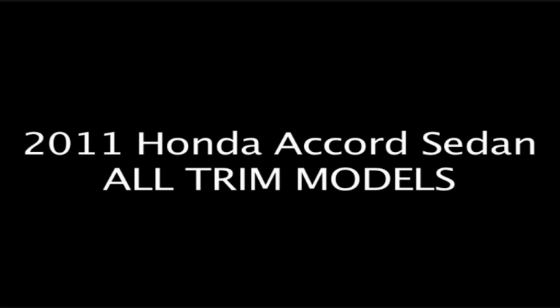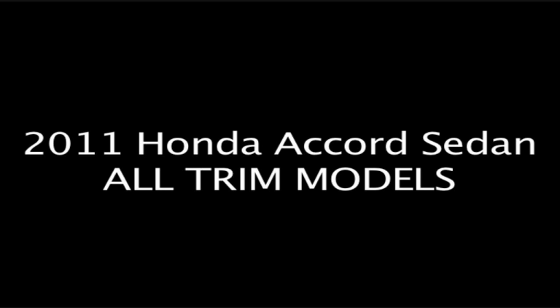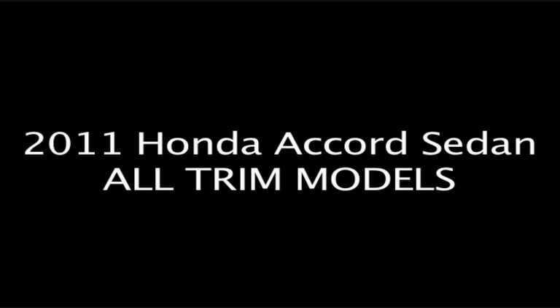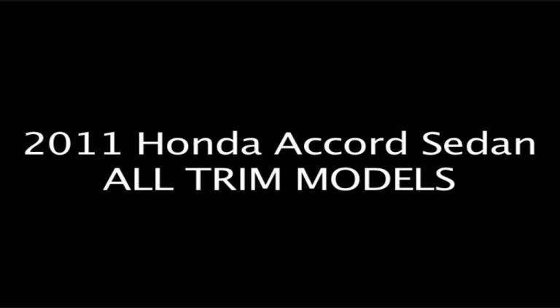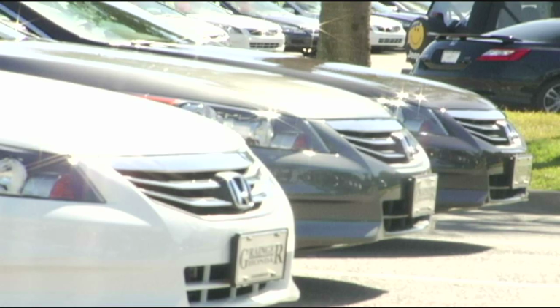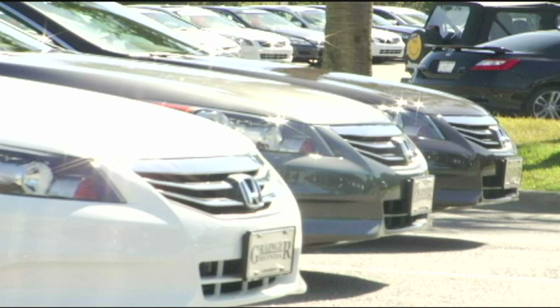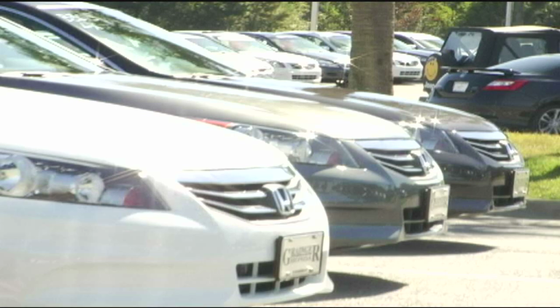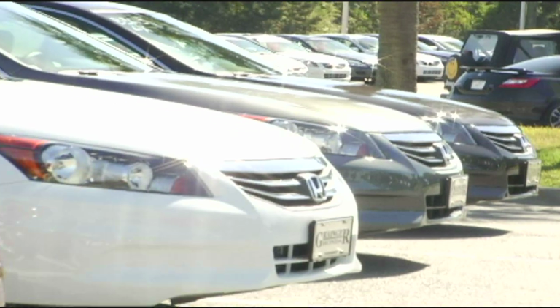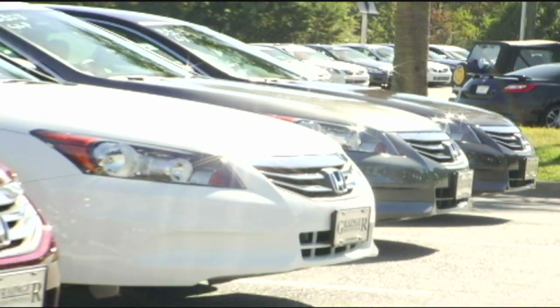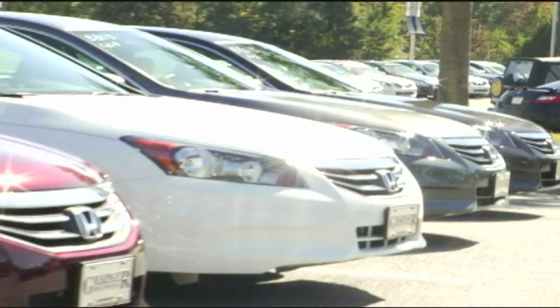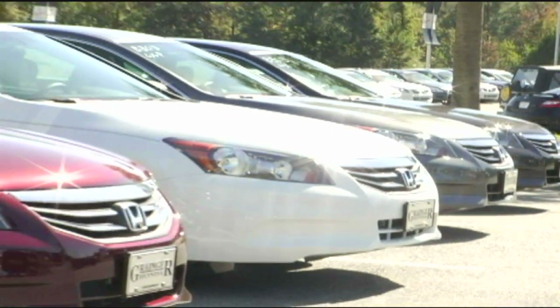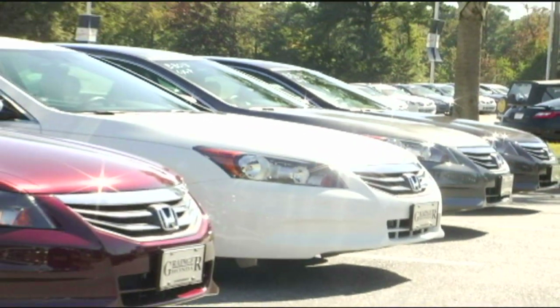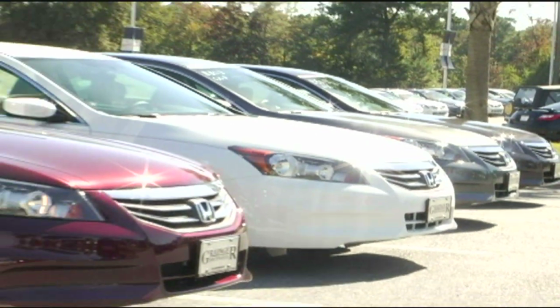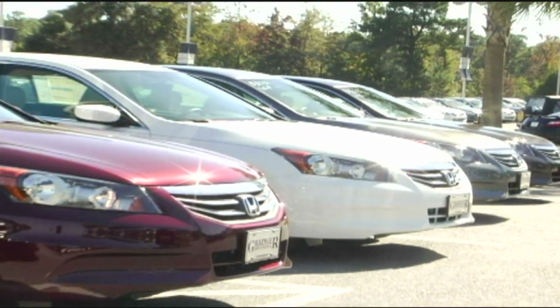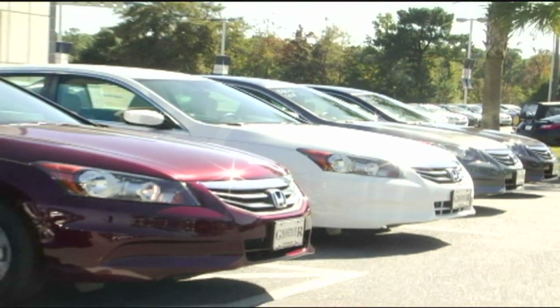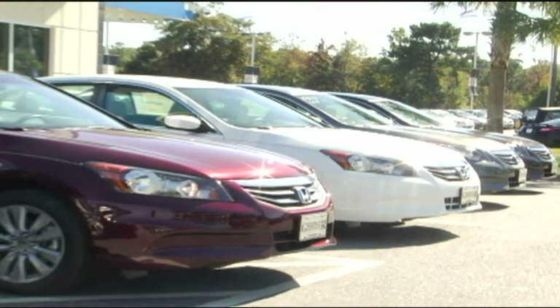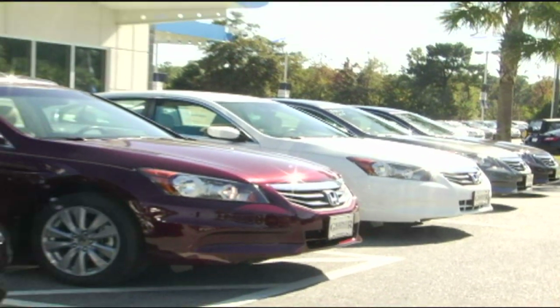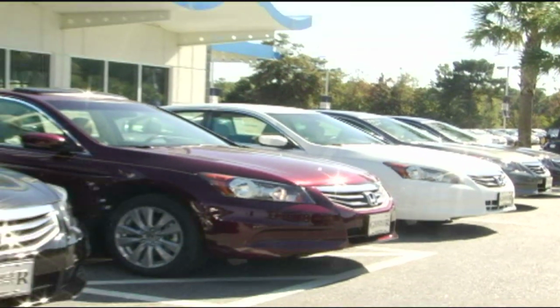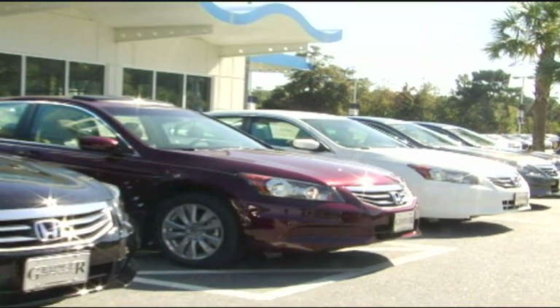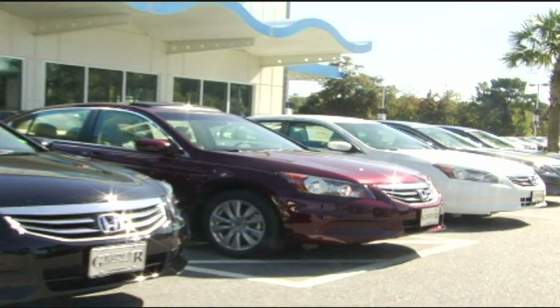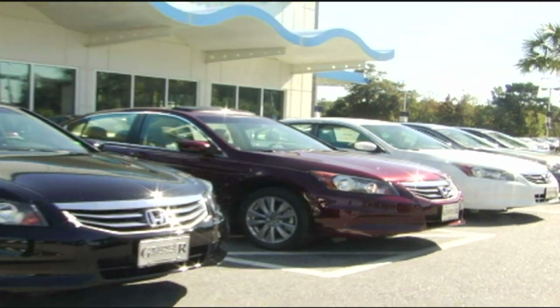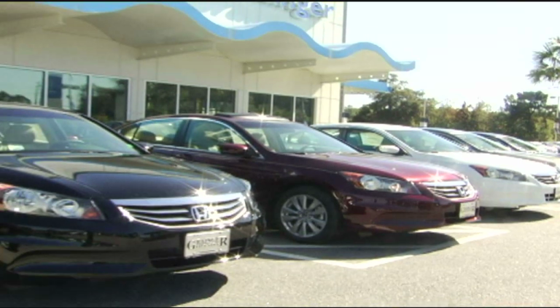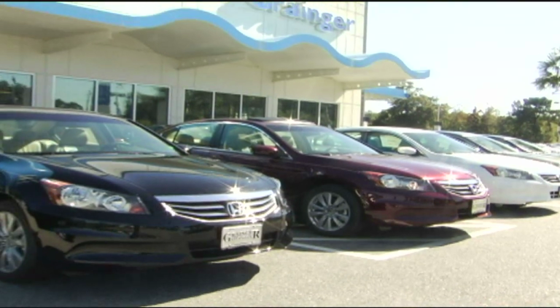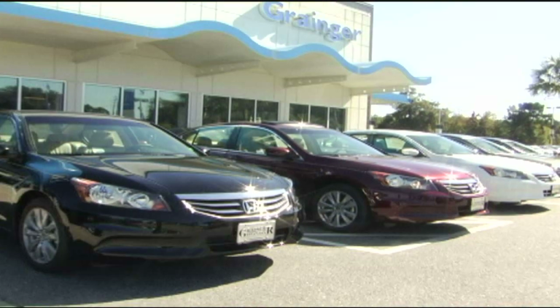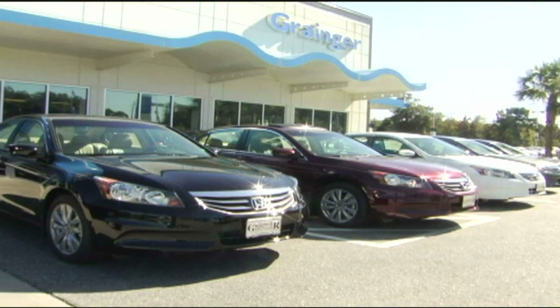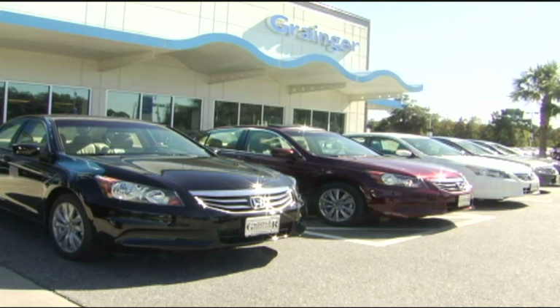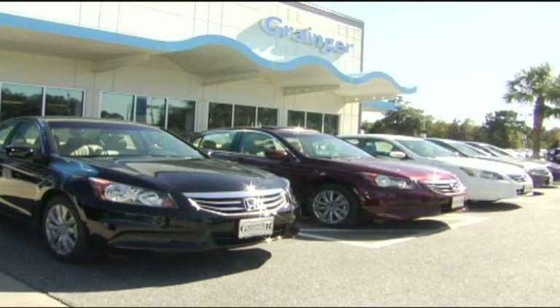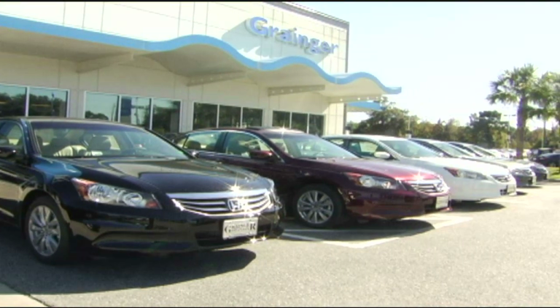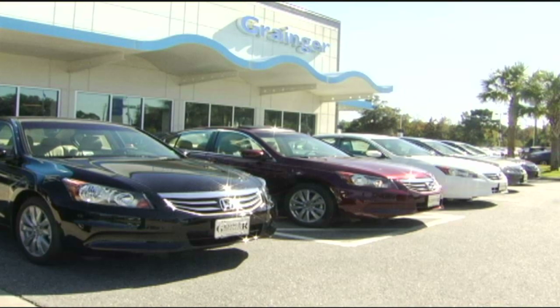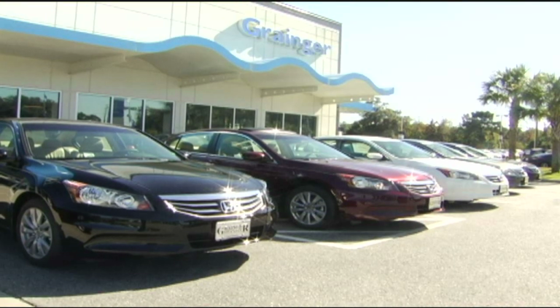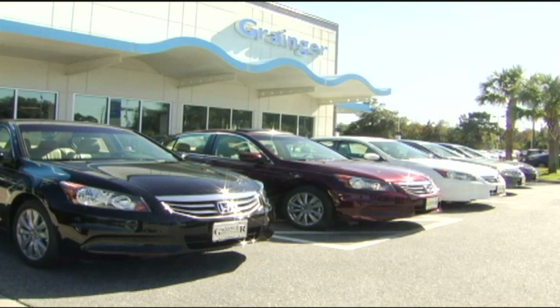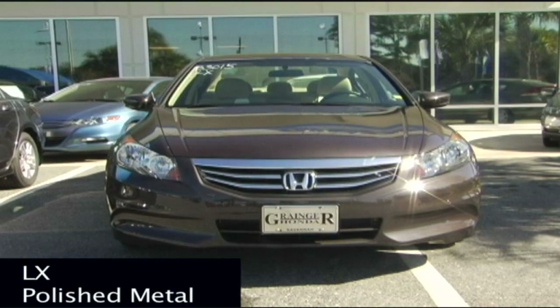You could be driving a Honda. Oh yes you could — driving a Granger Honda.